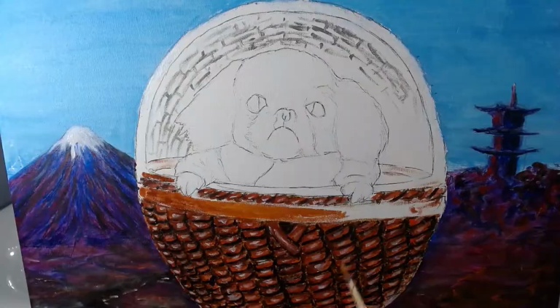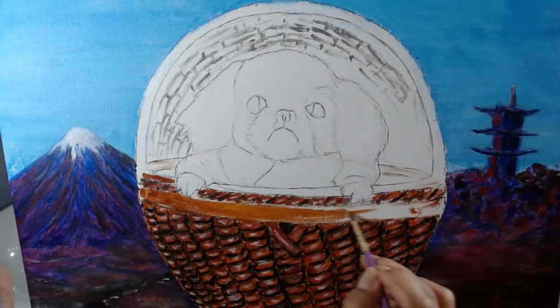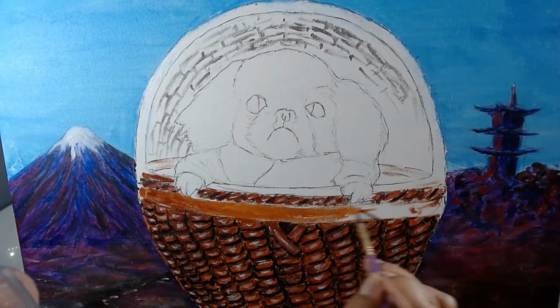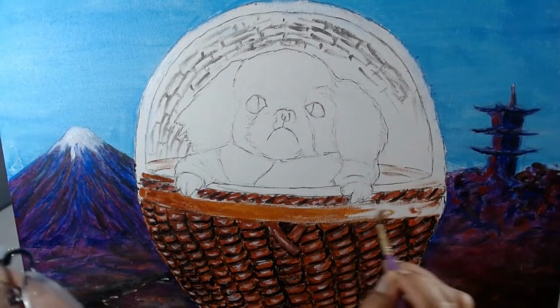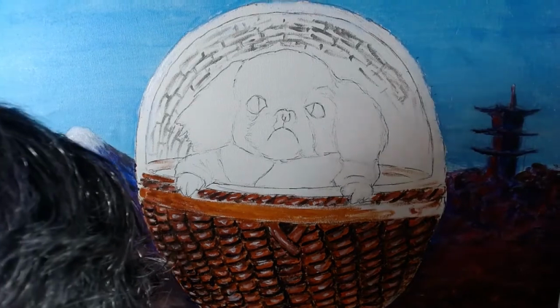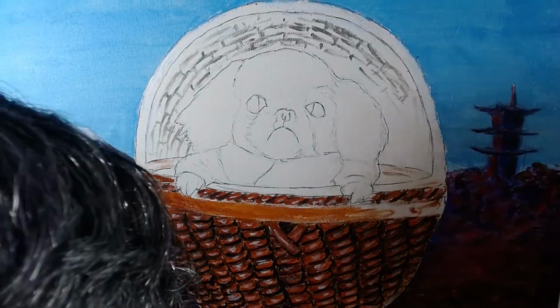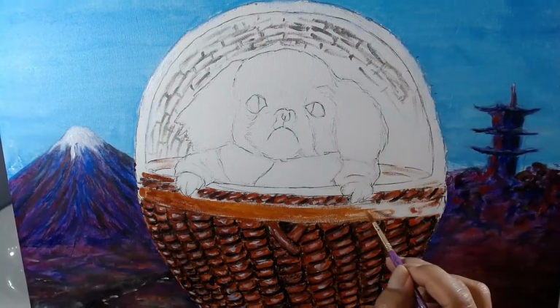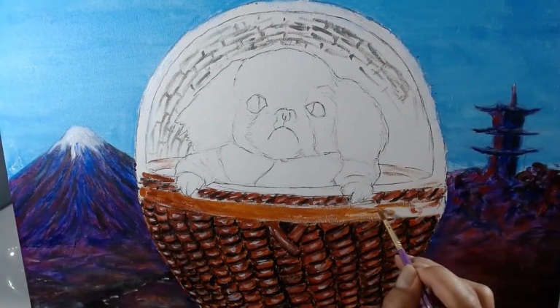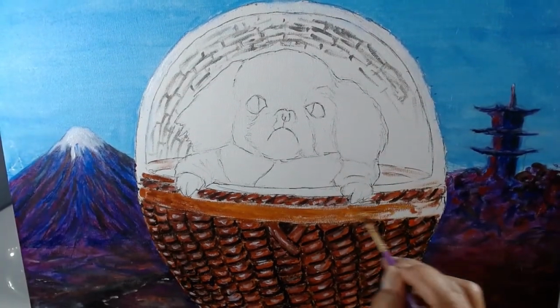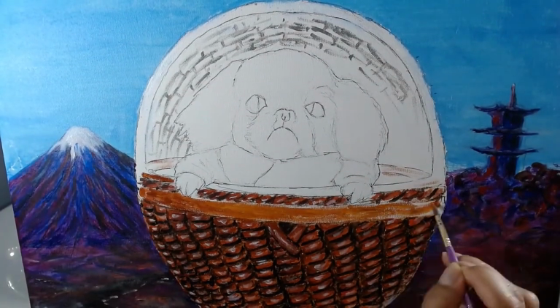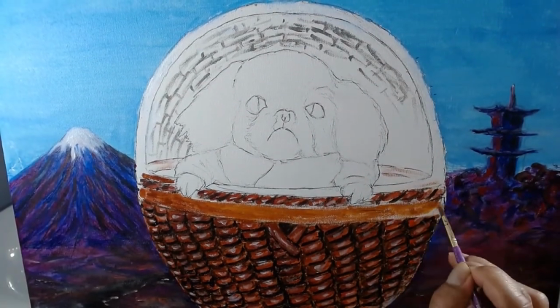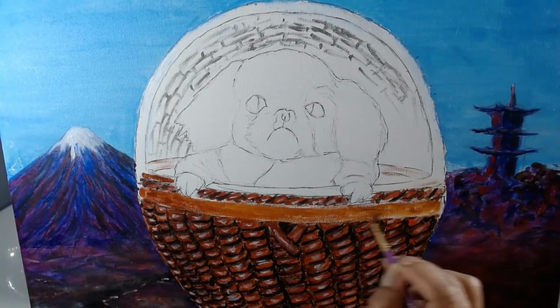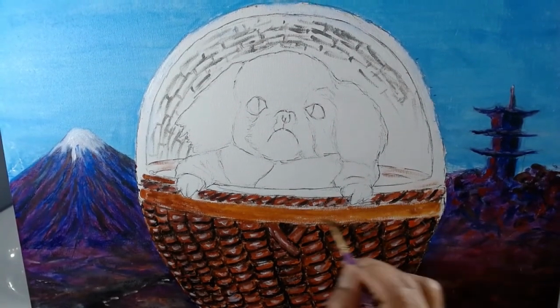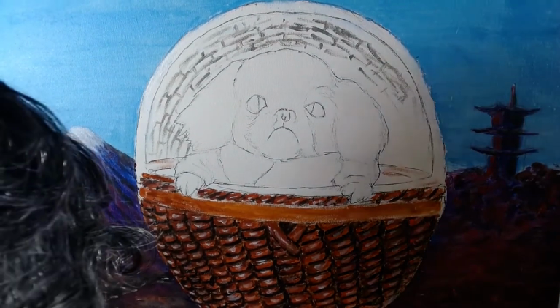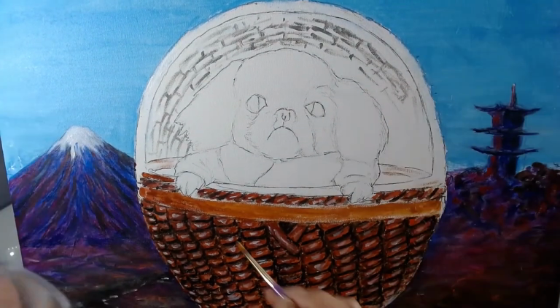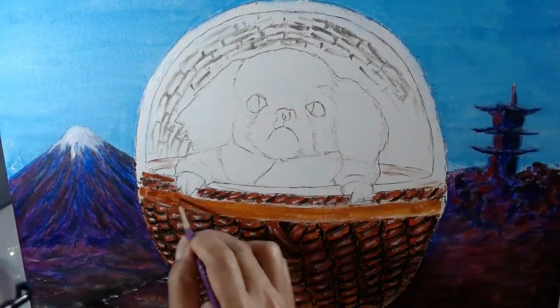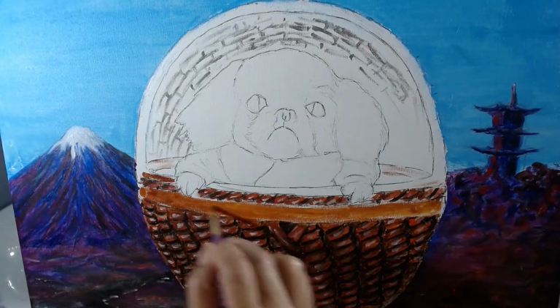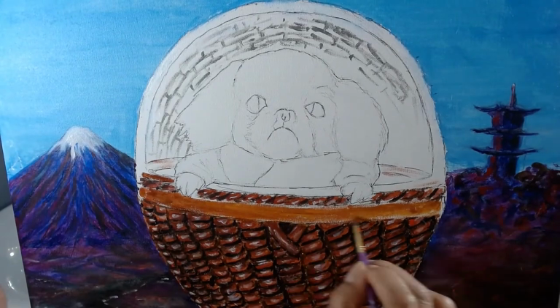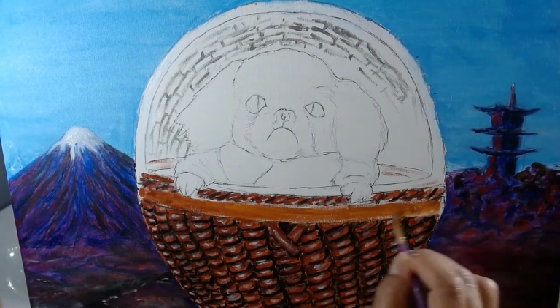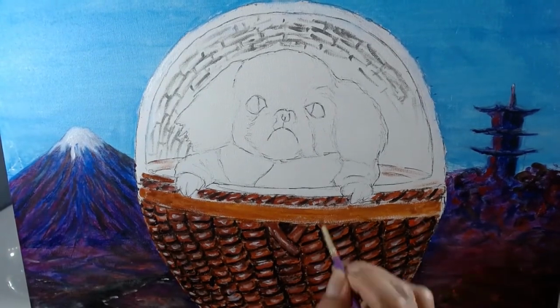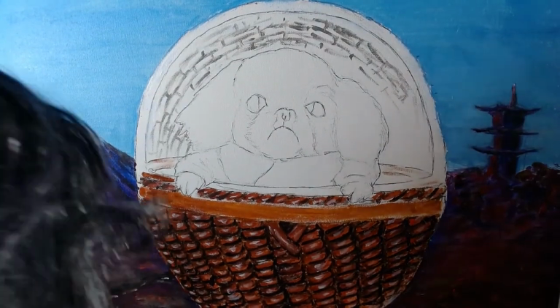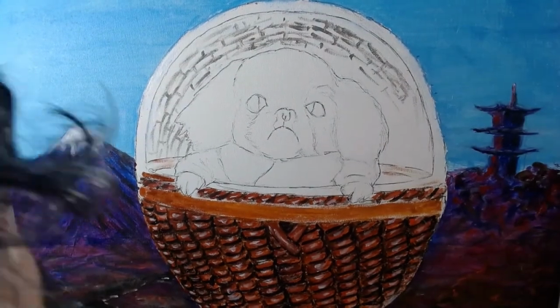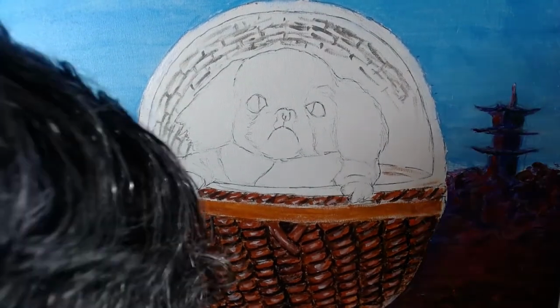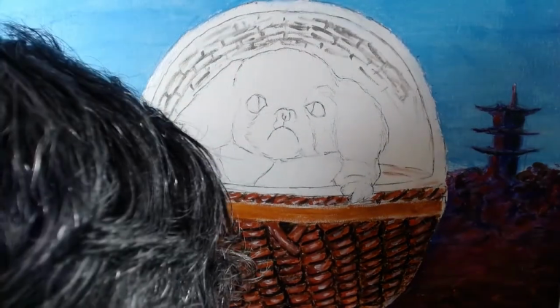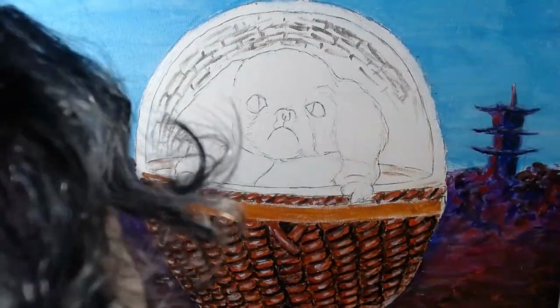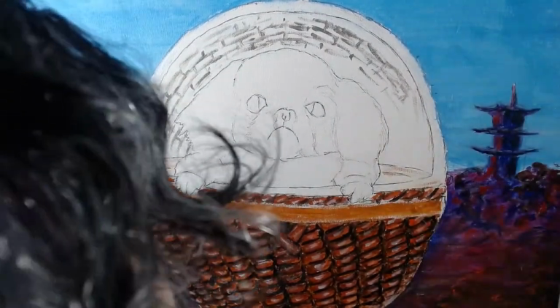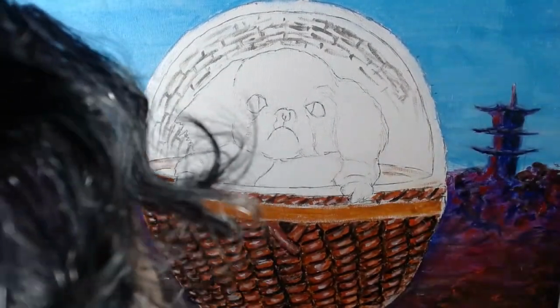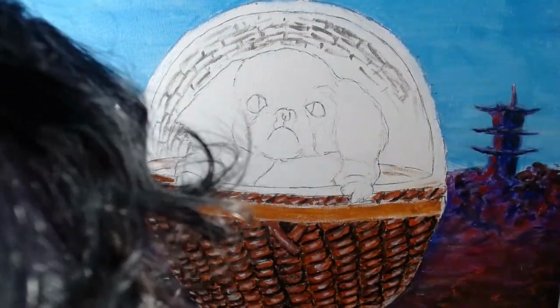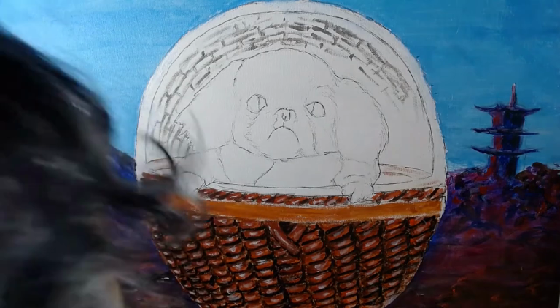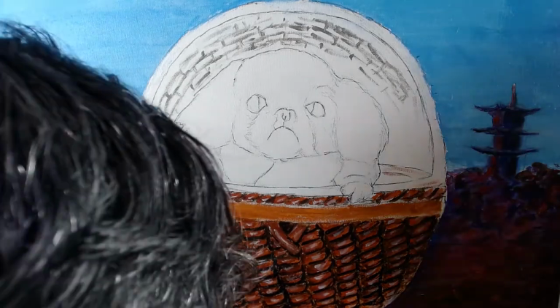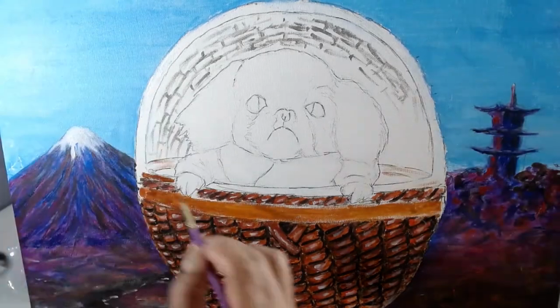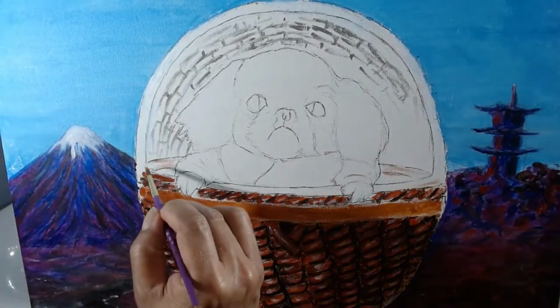Time to paint the copper trim. I start with an orange brown layer. I add a reddish brown for the darker parts of the copper. Then, a light yellow for the highlights.